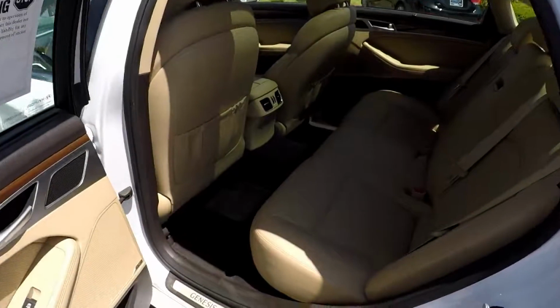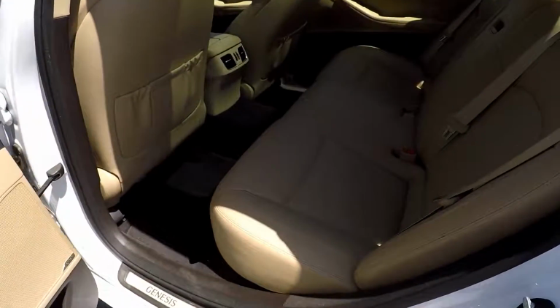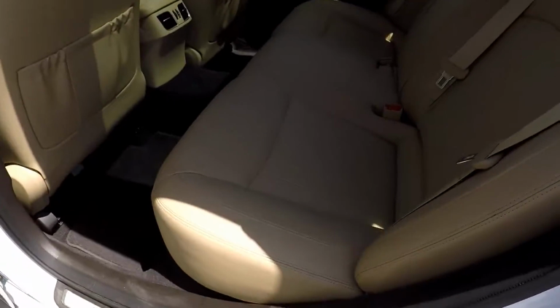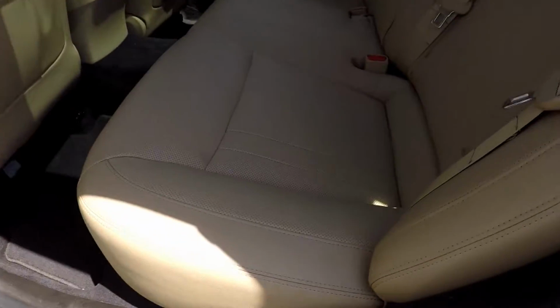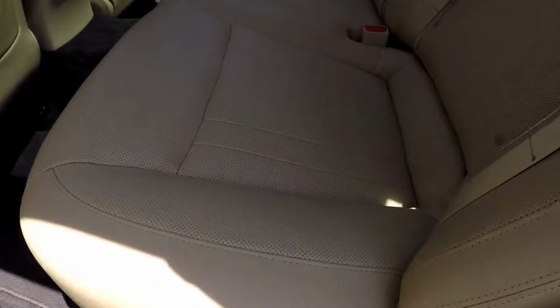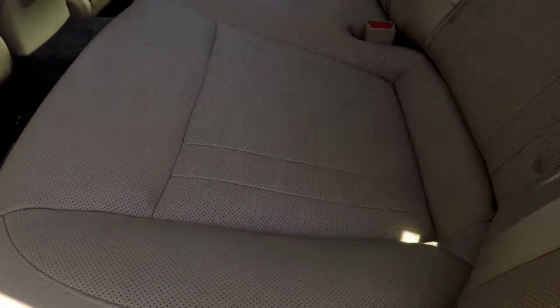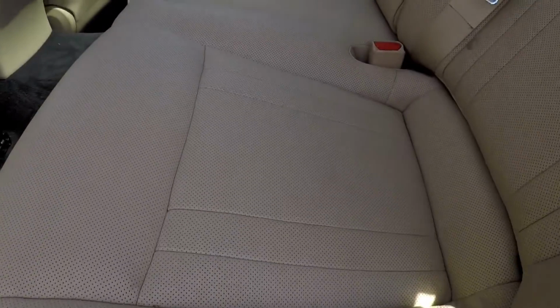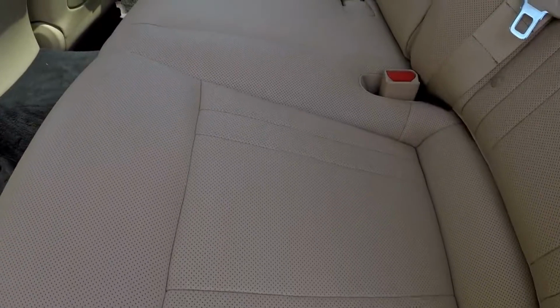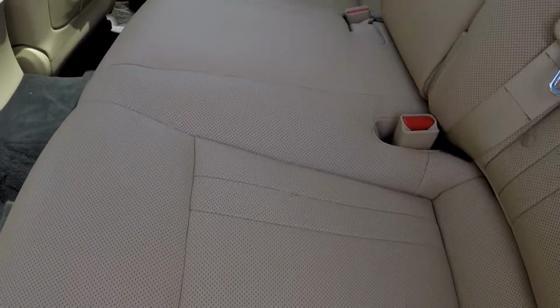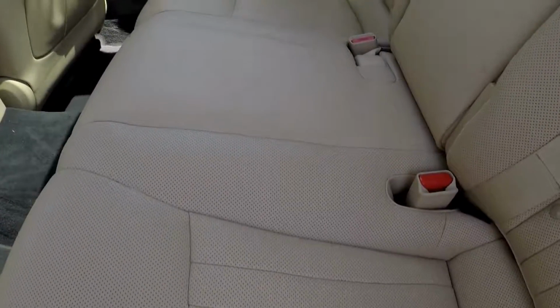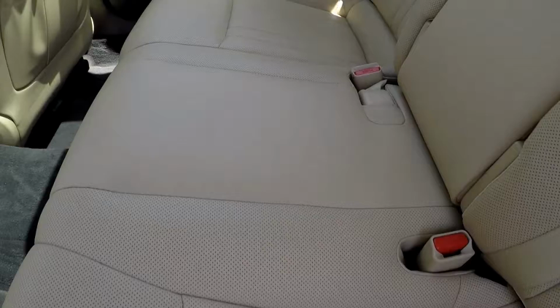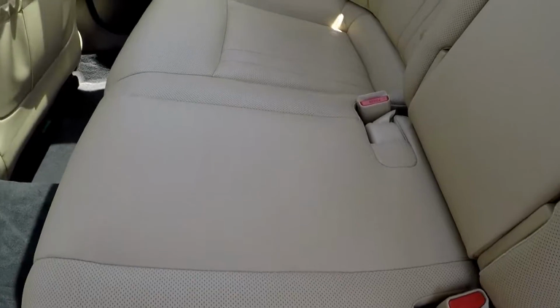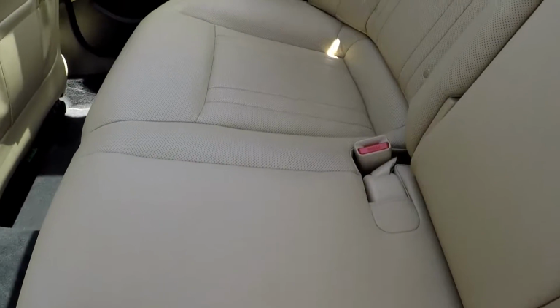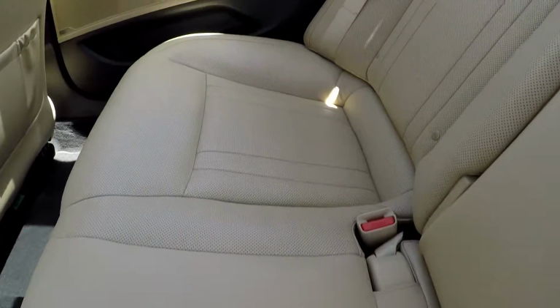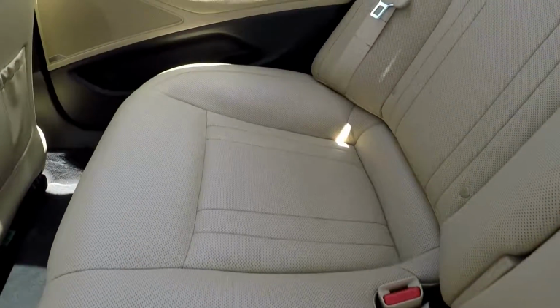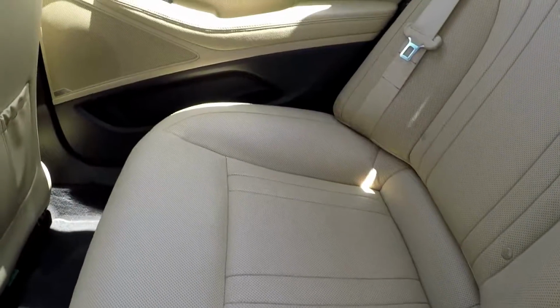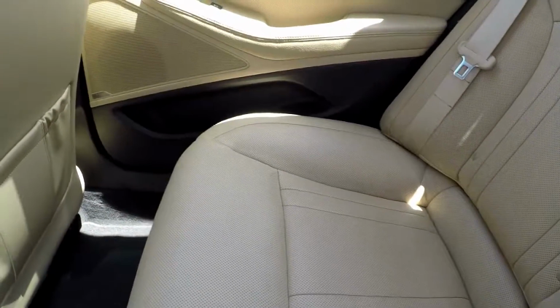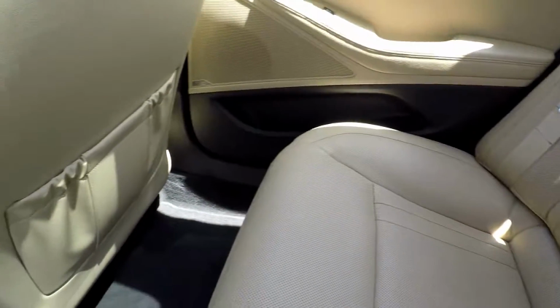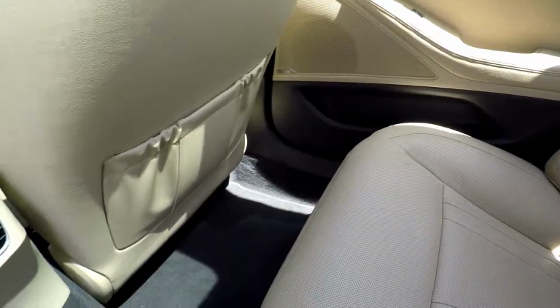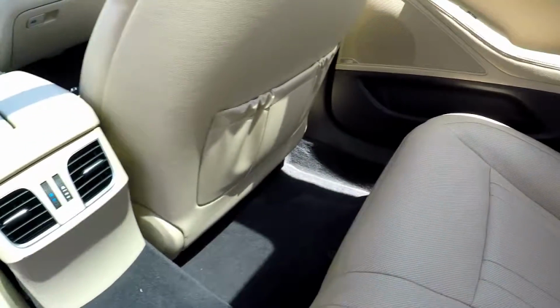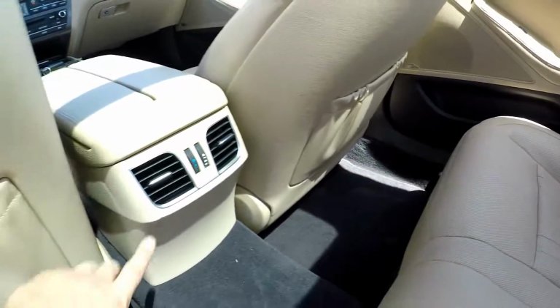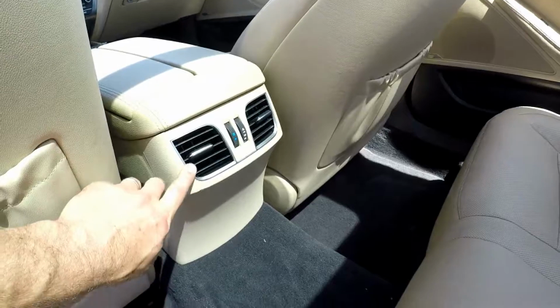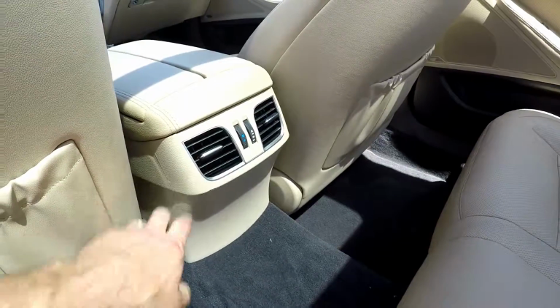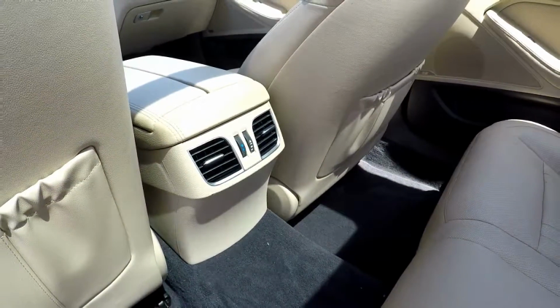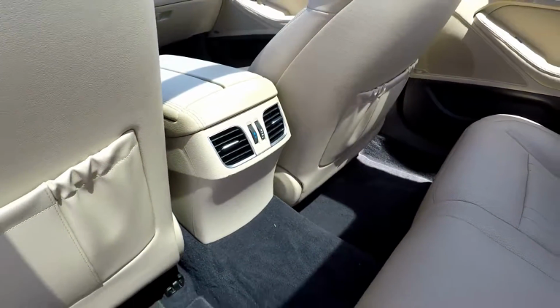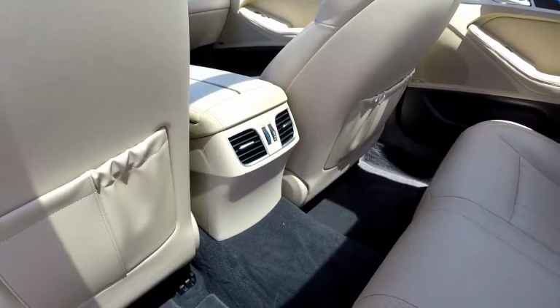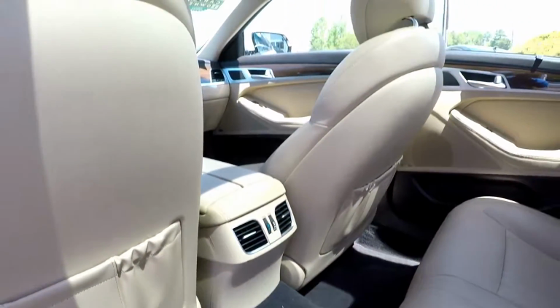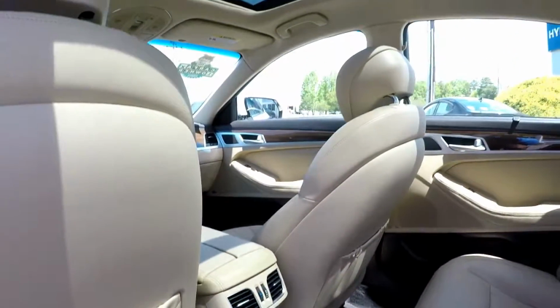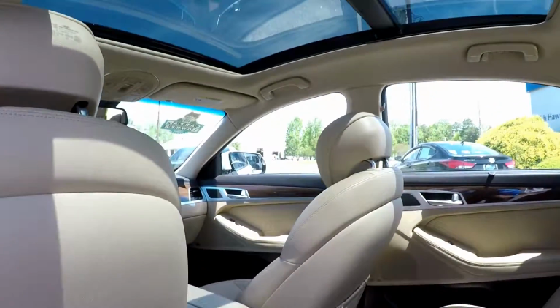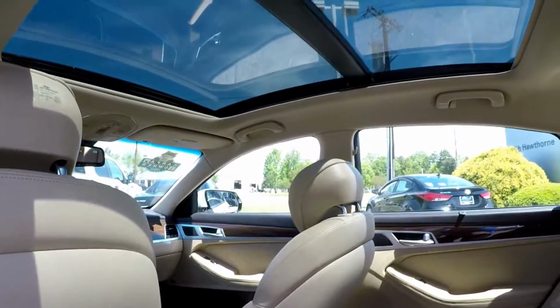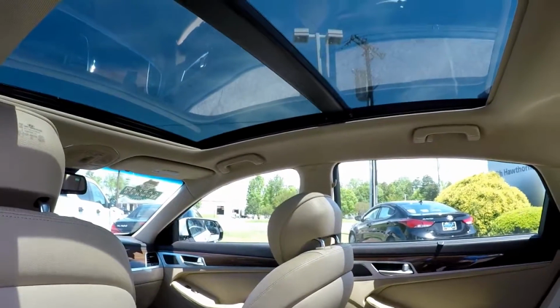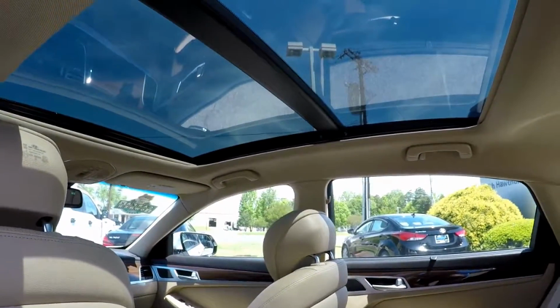Looking in the back seat now — just a nice slow pan over the seating surface. No rips, no tears in the leather. All the flooring looks great. You do get some rear air control. And you can see the sunlight coming in from the panoramic views up top.